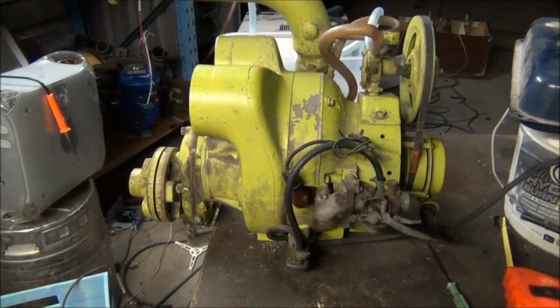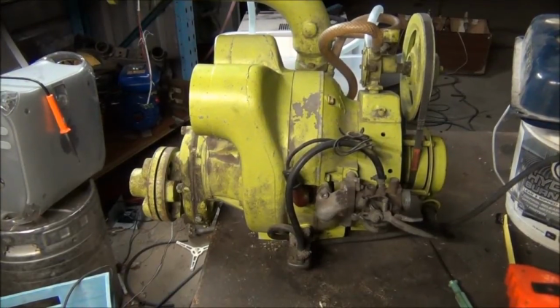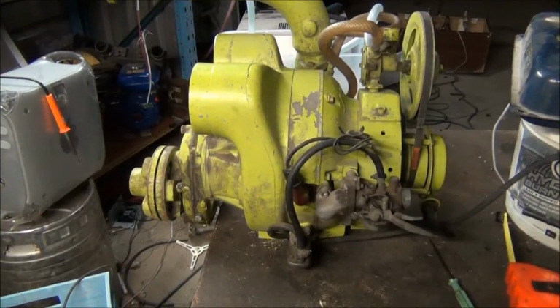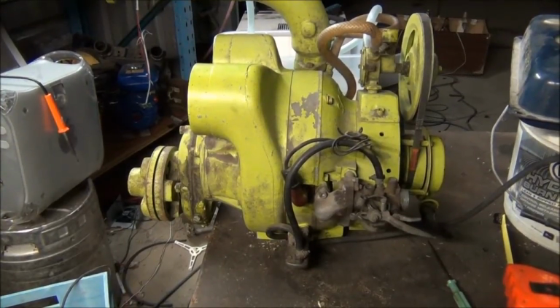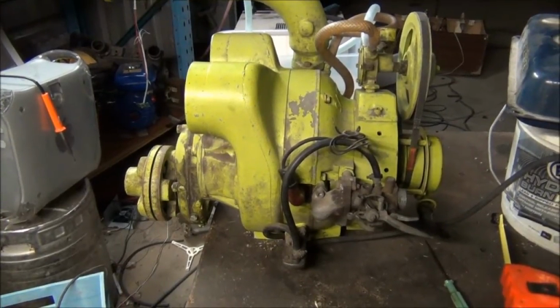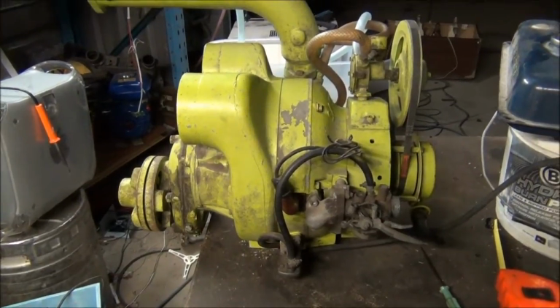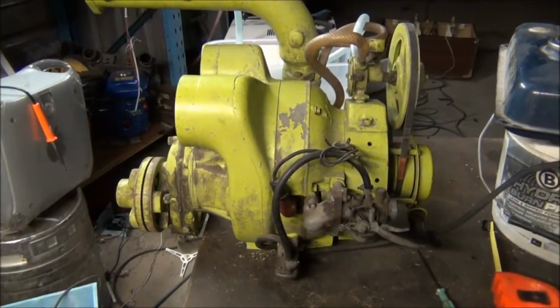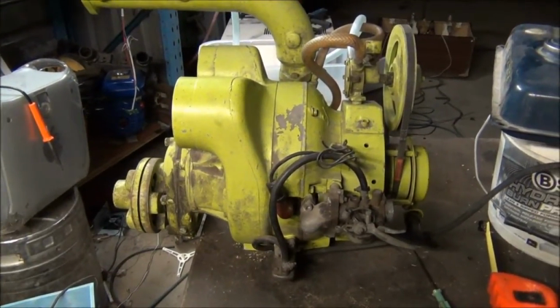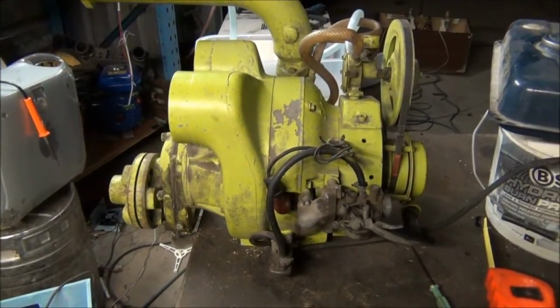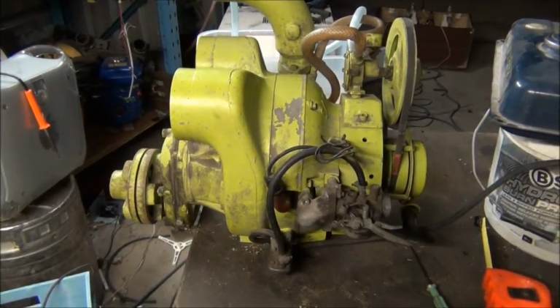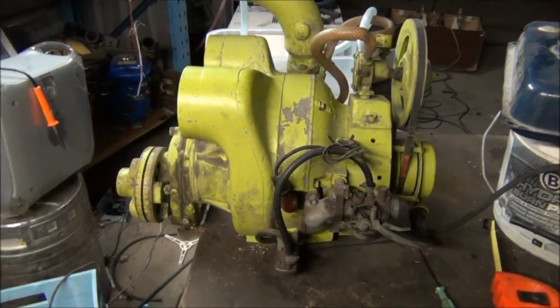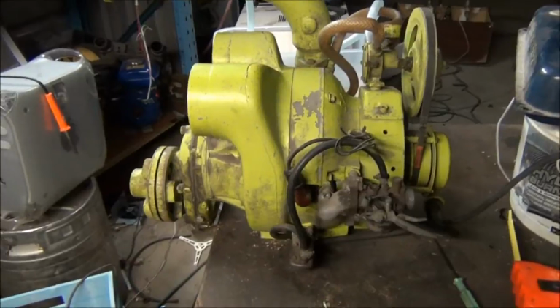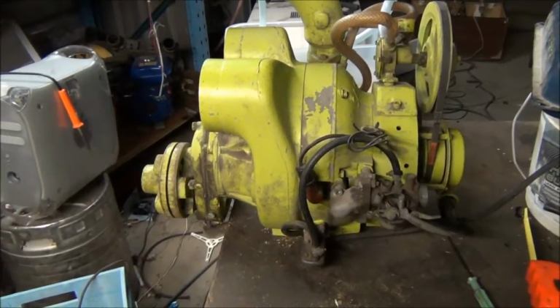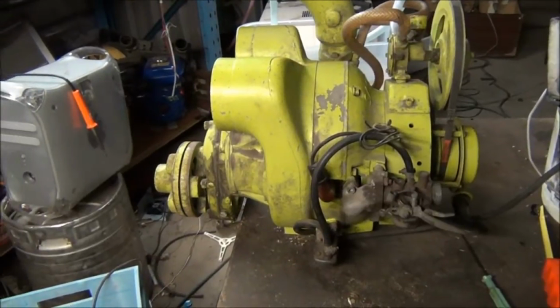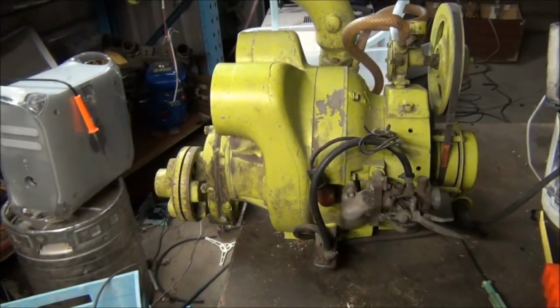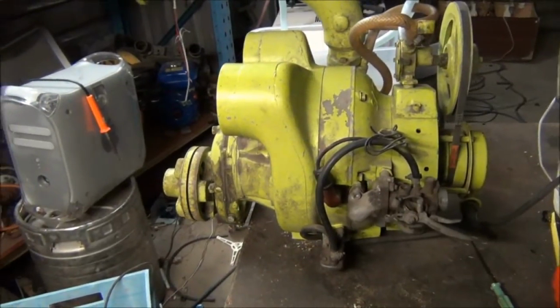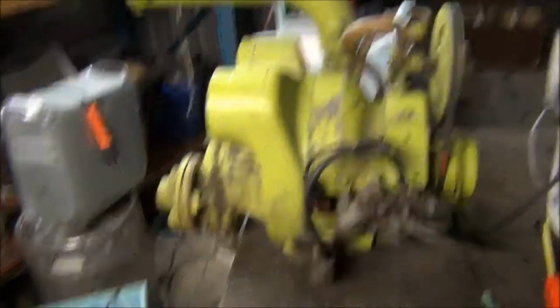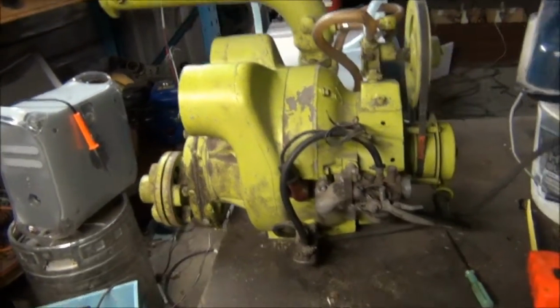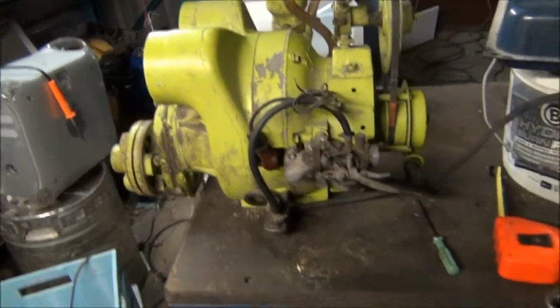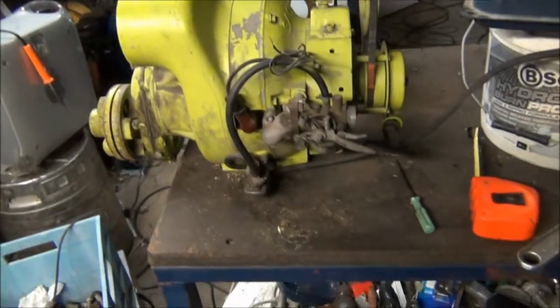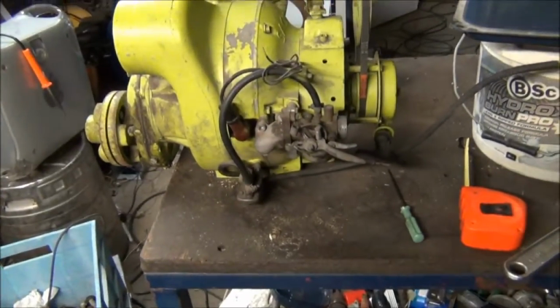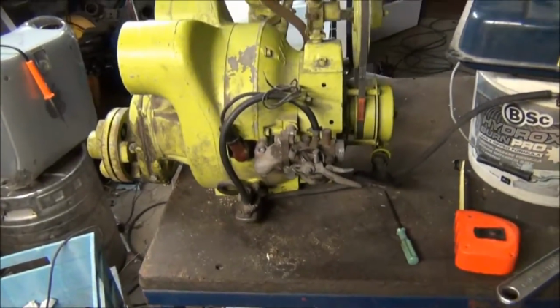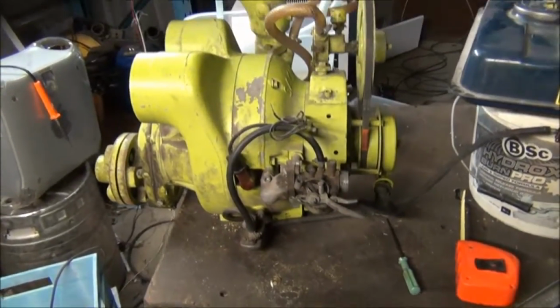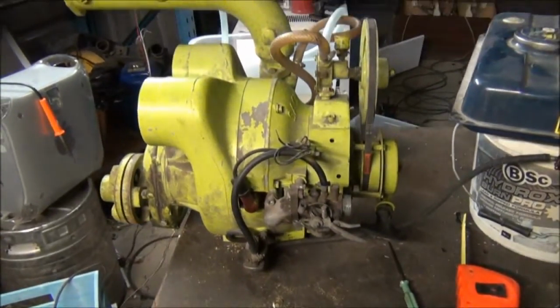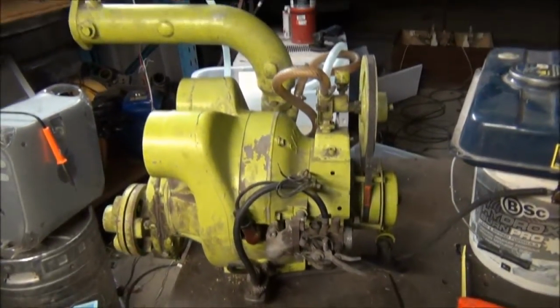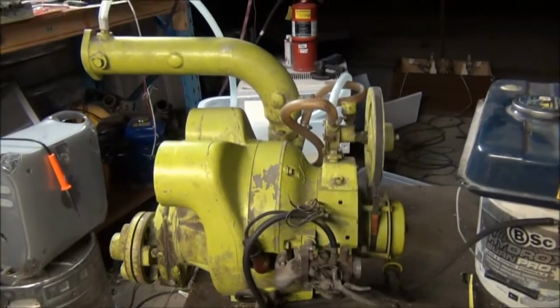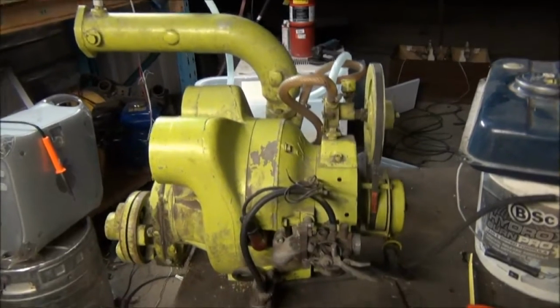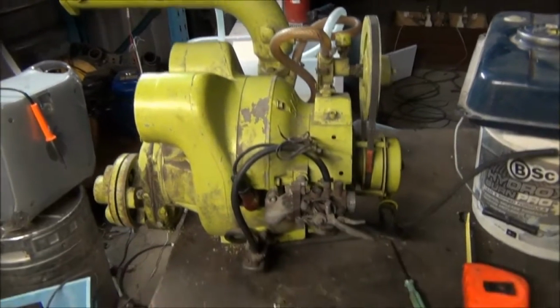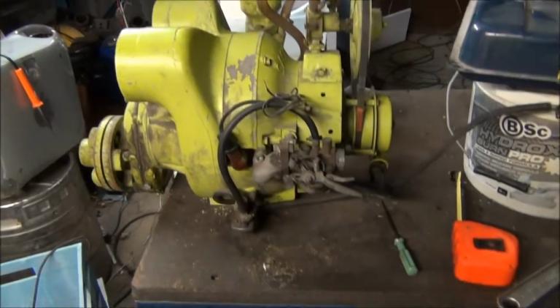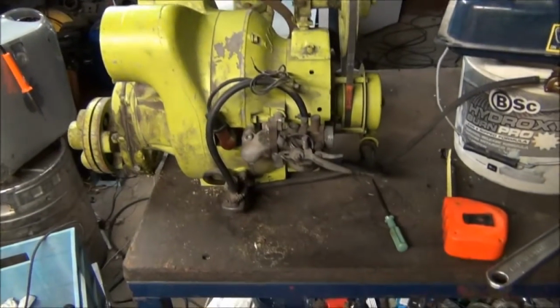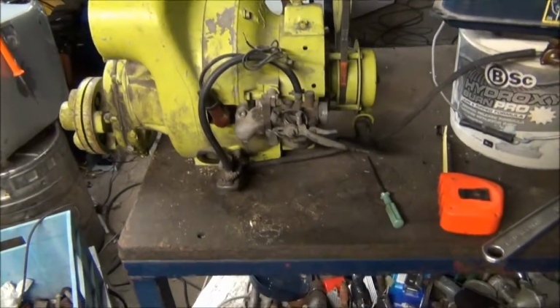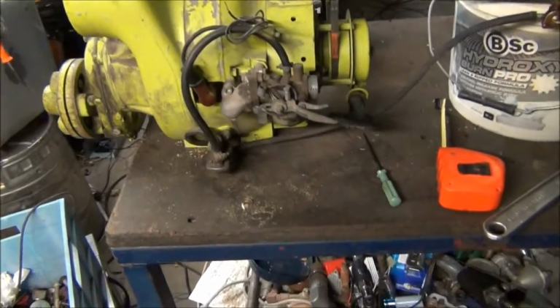G'day everybody, it's me again. I've got a new little toy here to play with. I have had it running already — there's relatively nothing wrong with it, just a few leaks and a little bit of dirt in the carburetor.